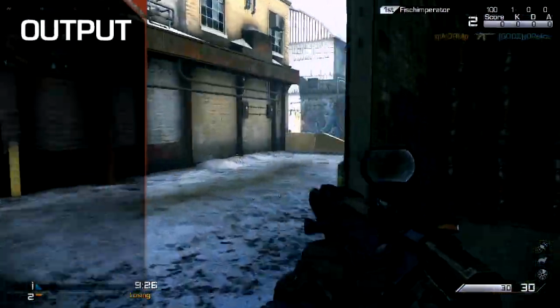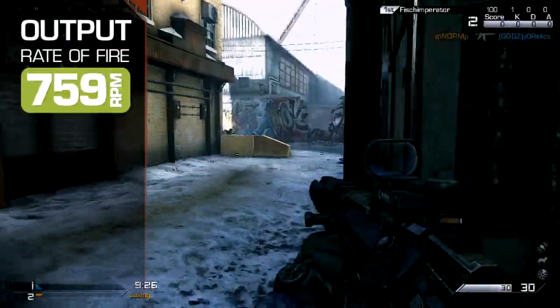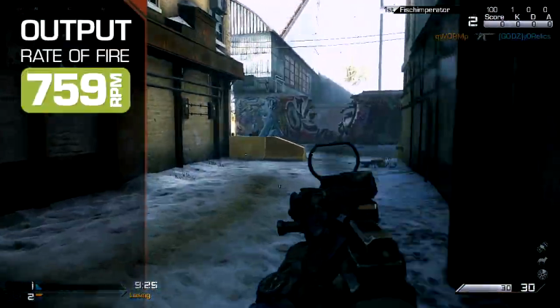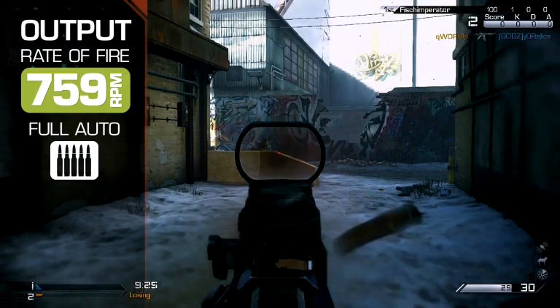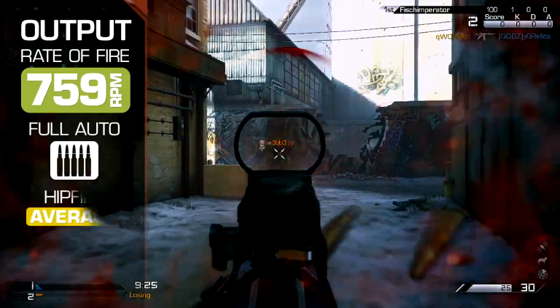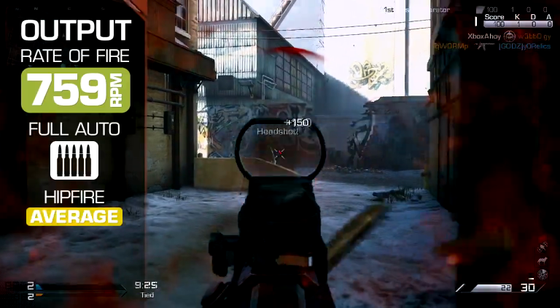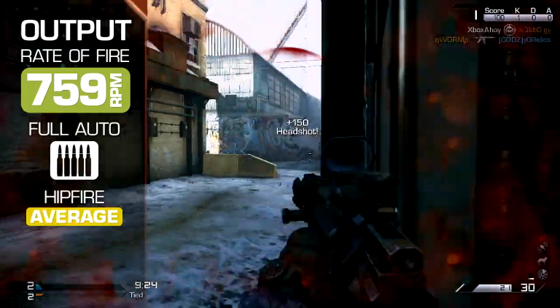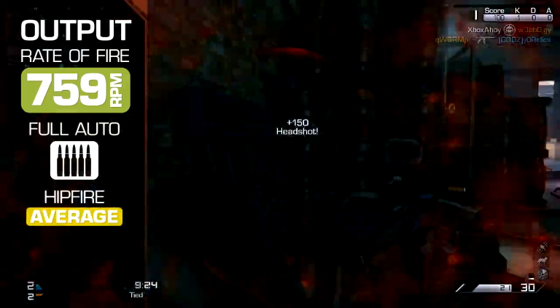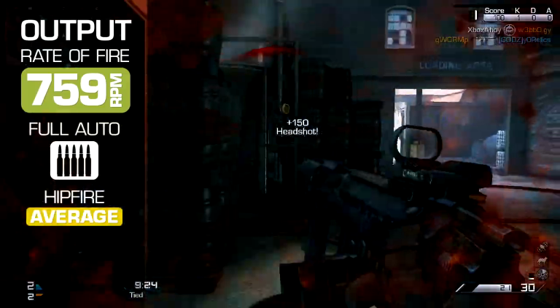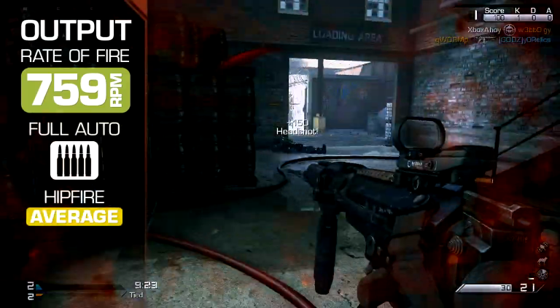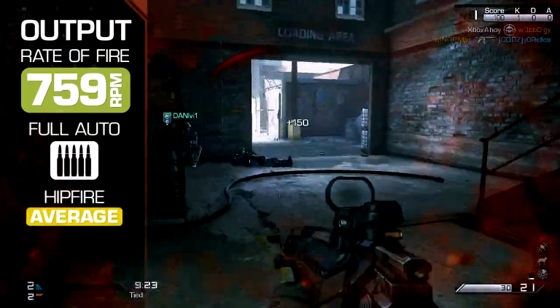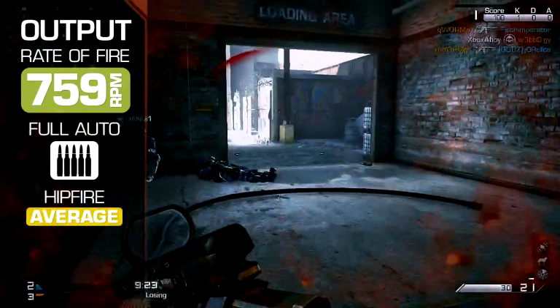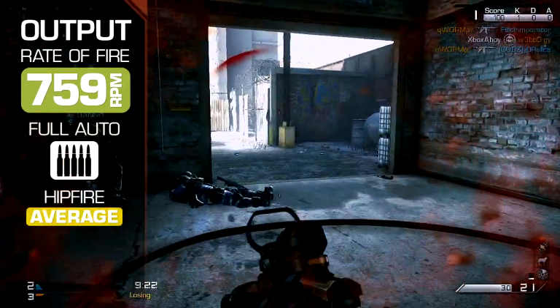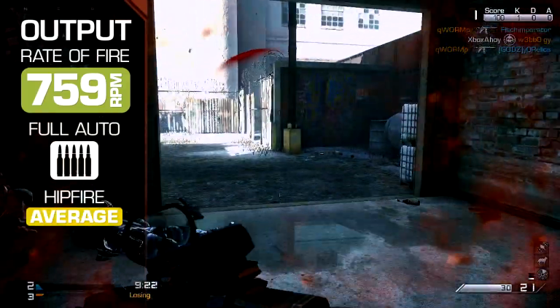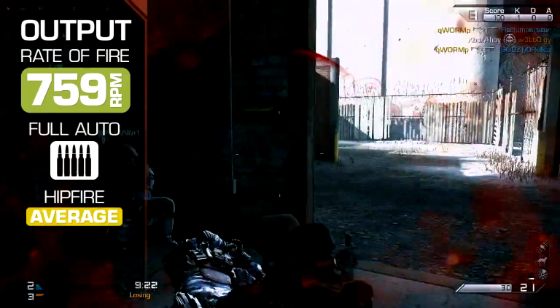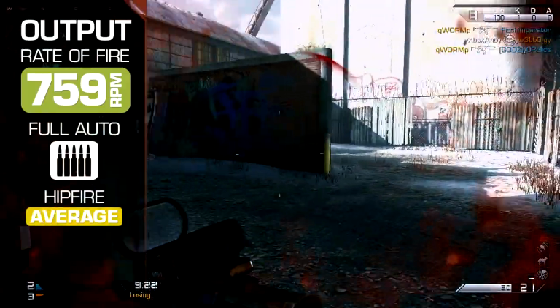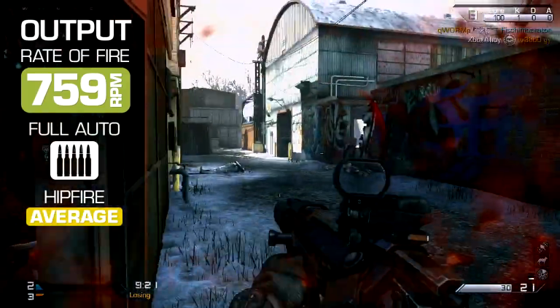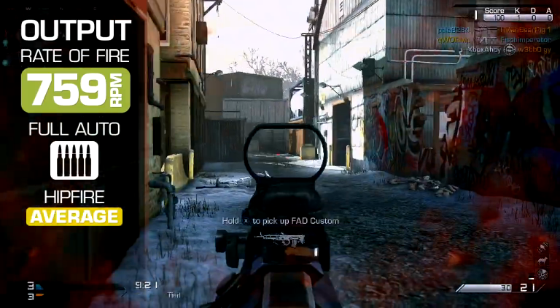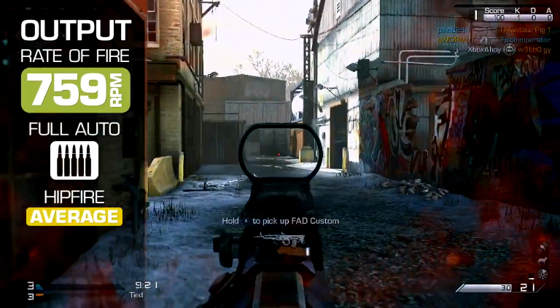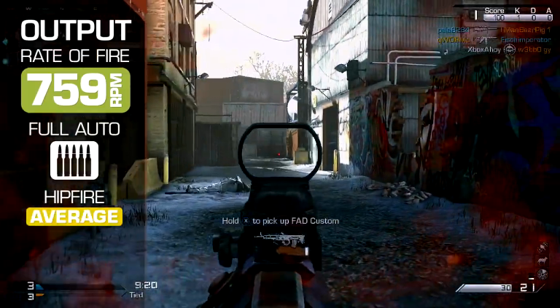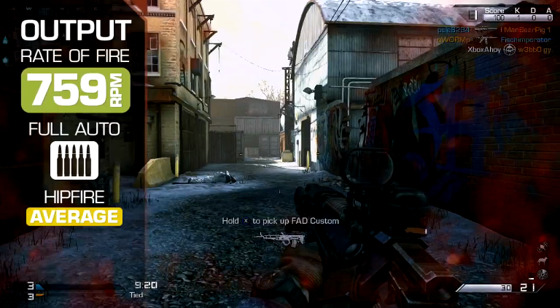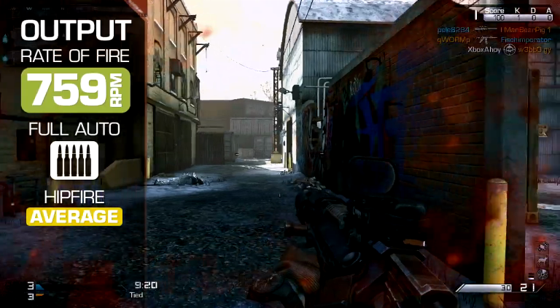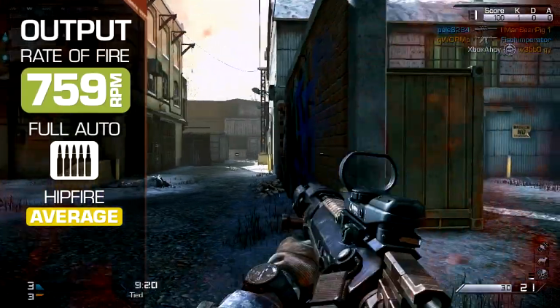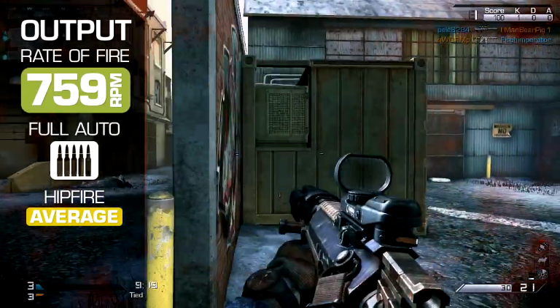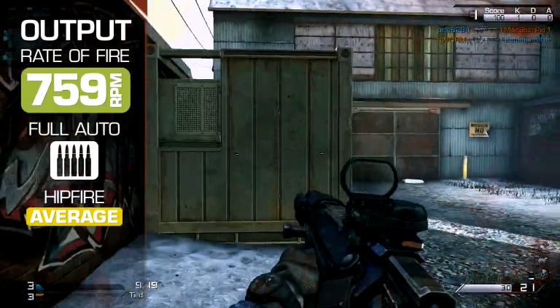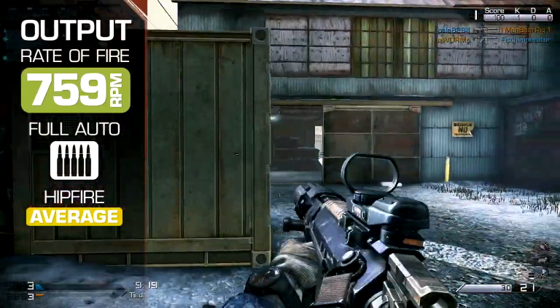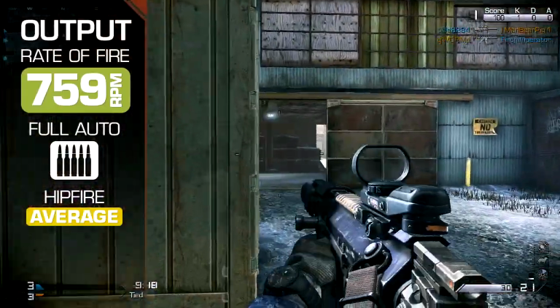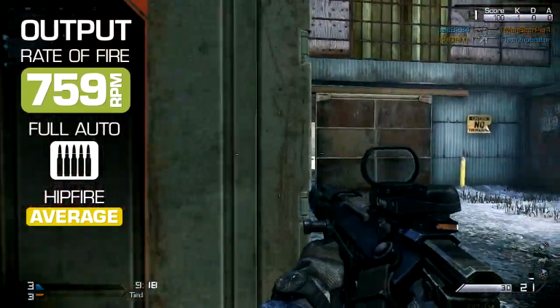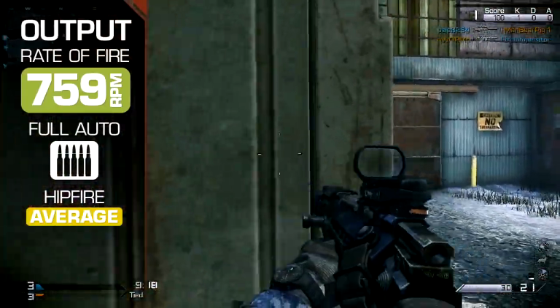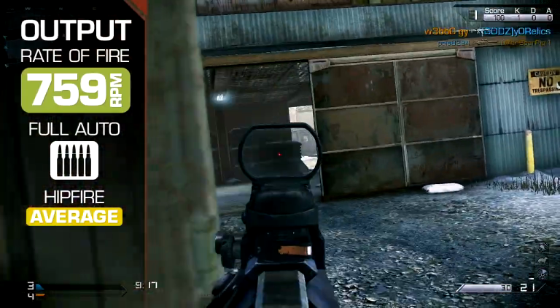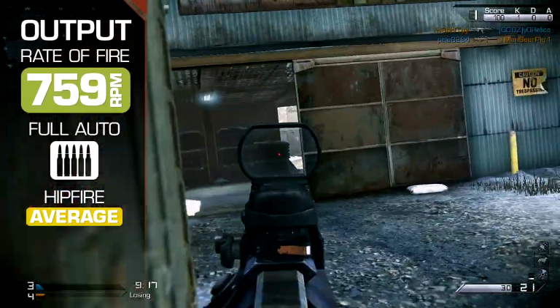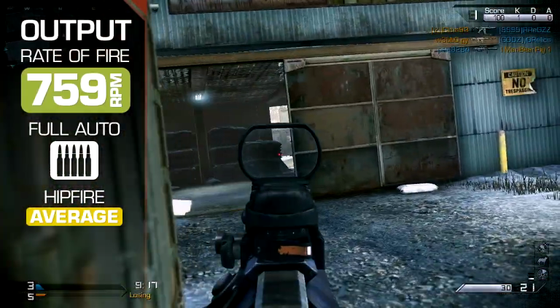Rate of fire is moderate at 759 rounds per minute. This is average for the Assault Rifles, so you might find the output of enemy SMGs overwhelming.